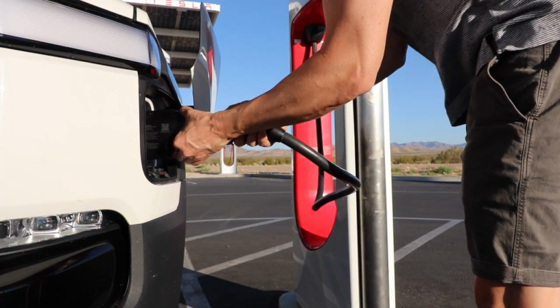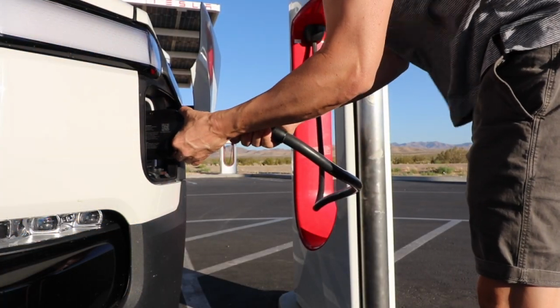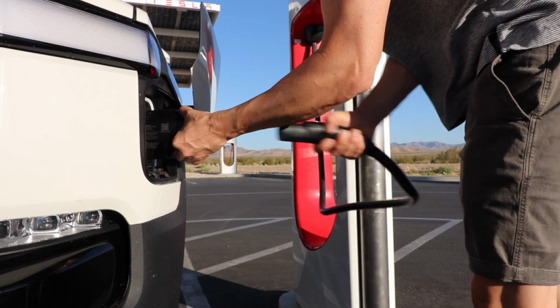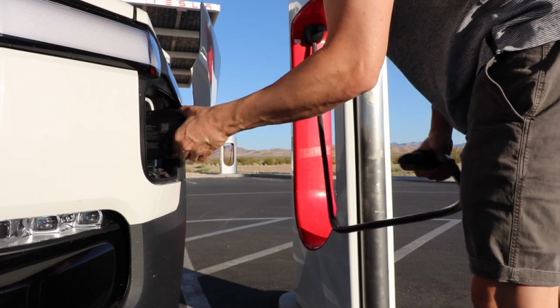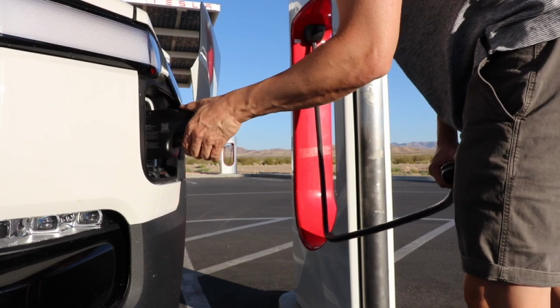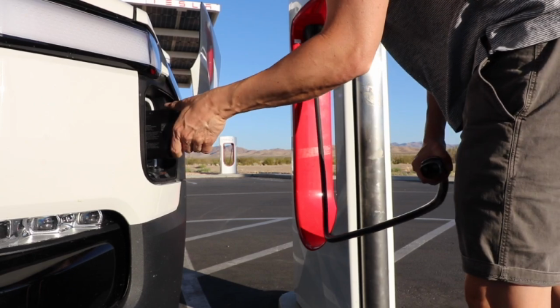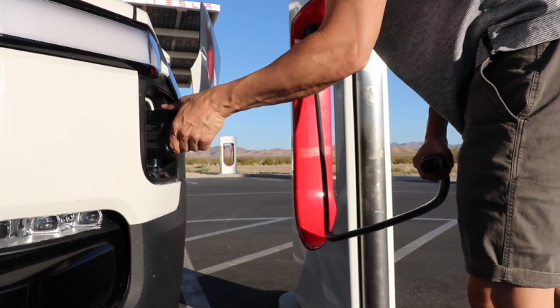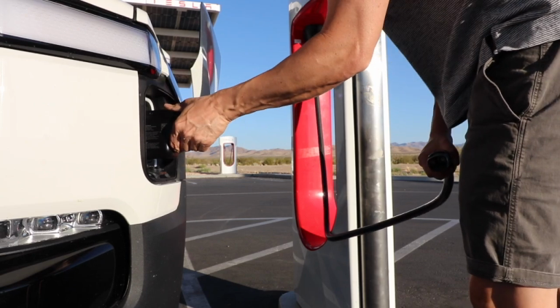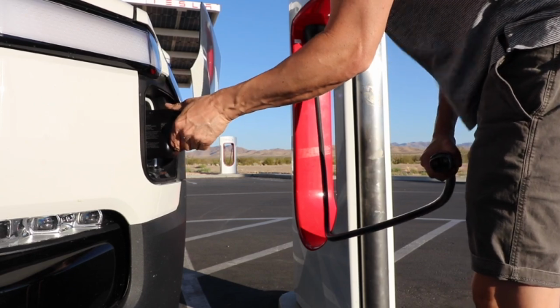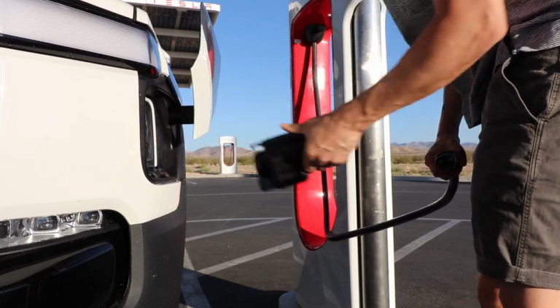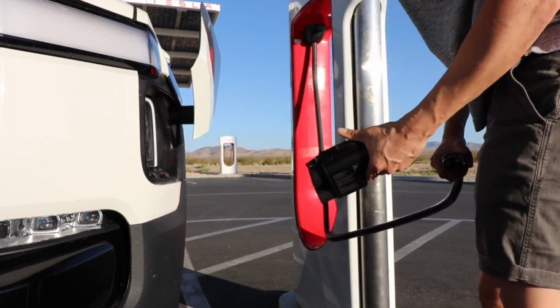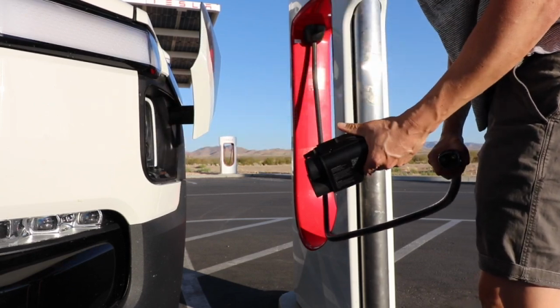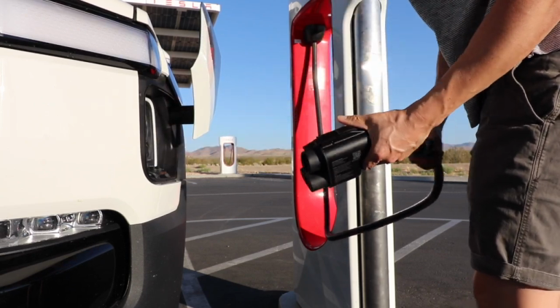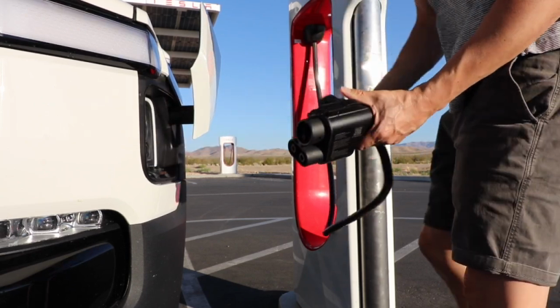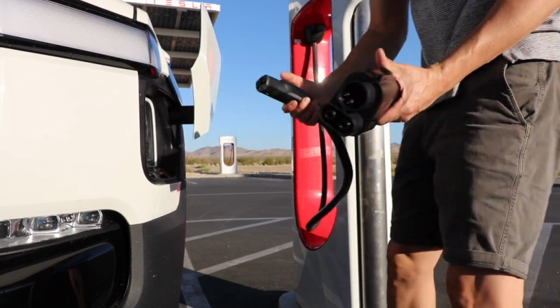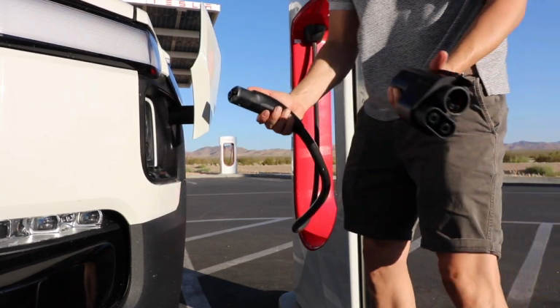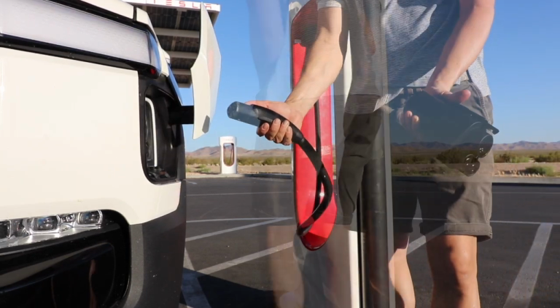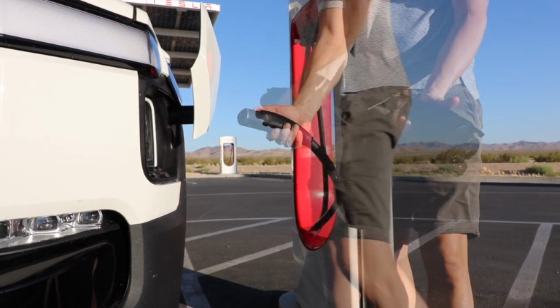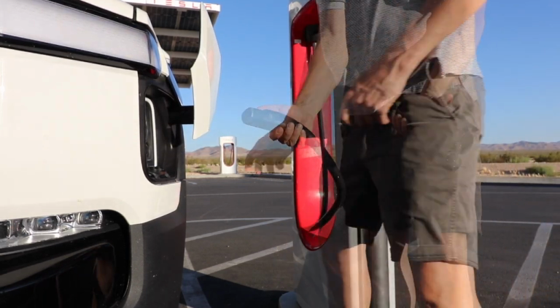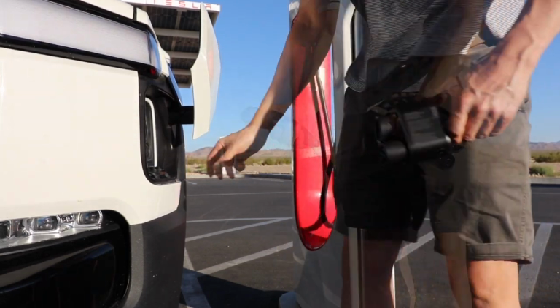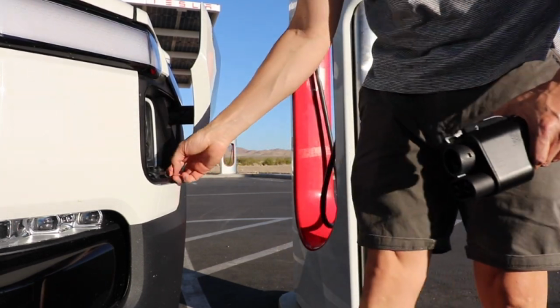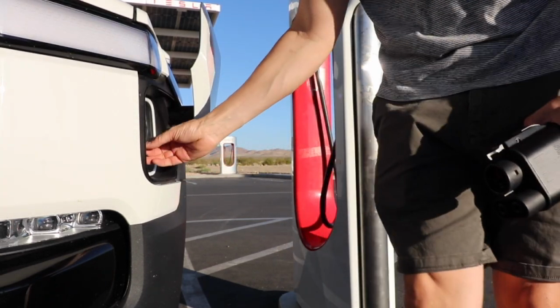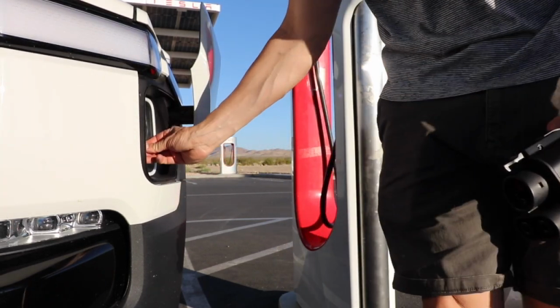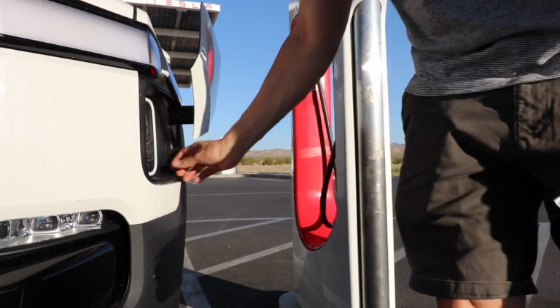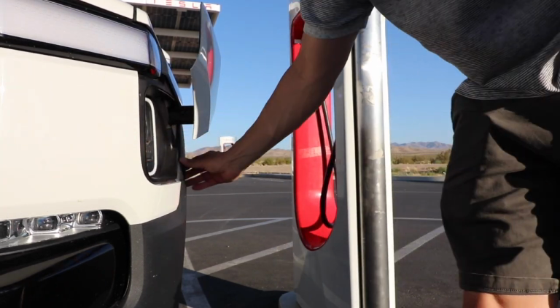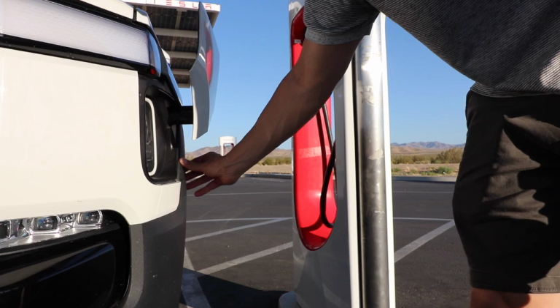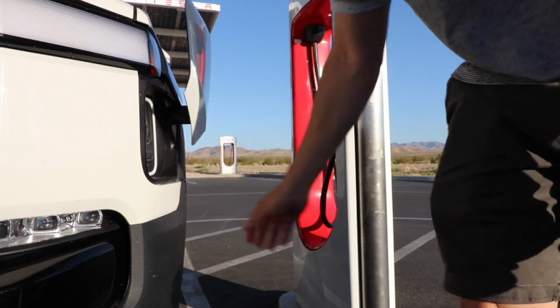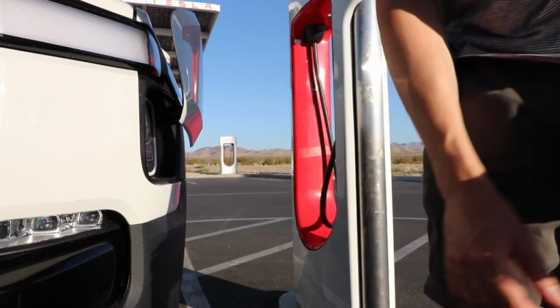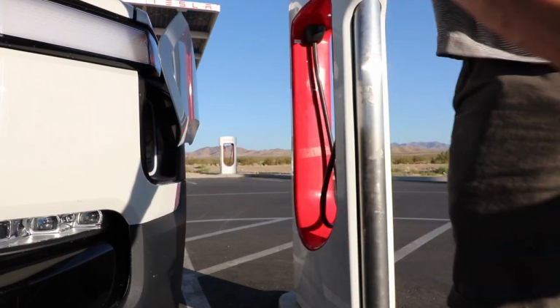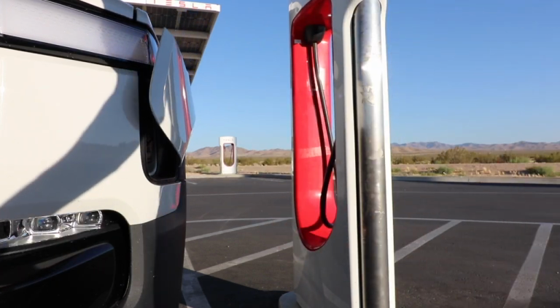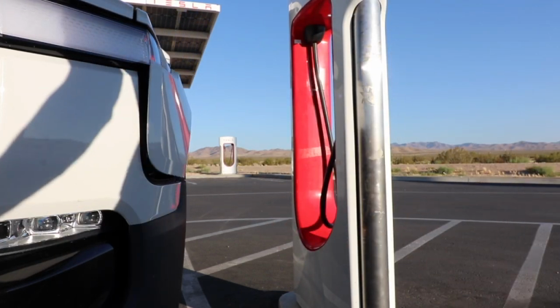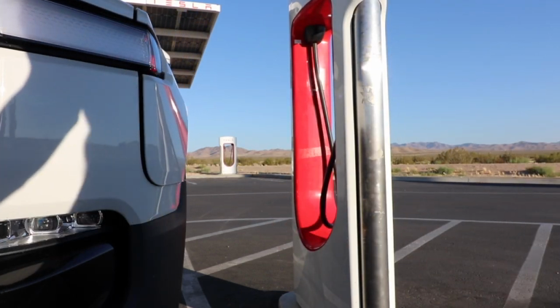Just a final note: this product does not replace the adapter you will need for connecting to Tesla destination and home wall chargers. It won't work for that.